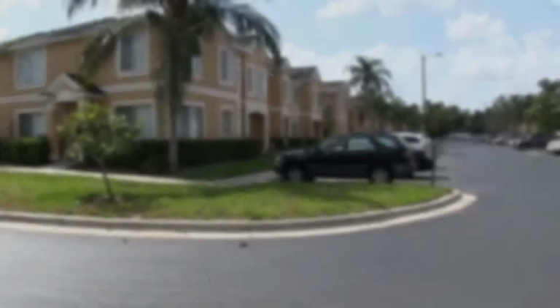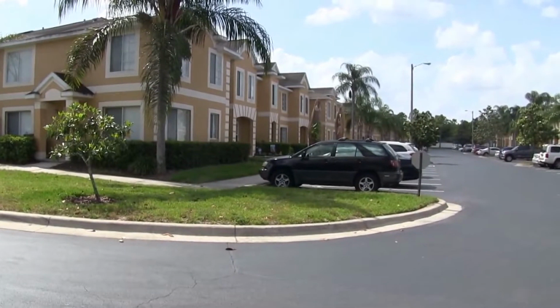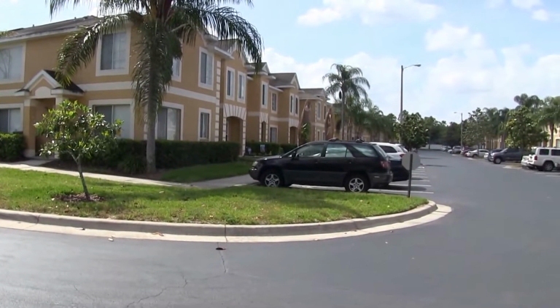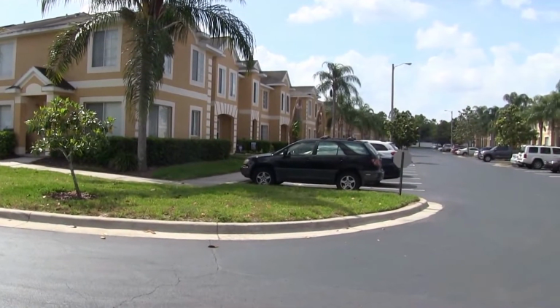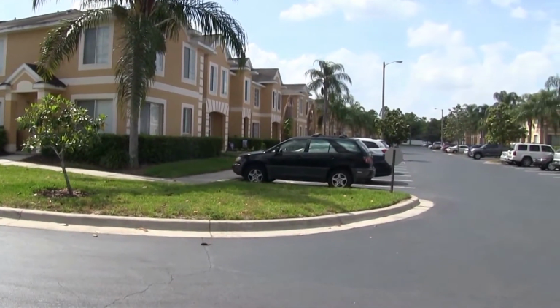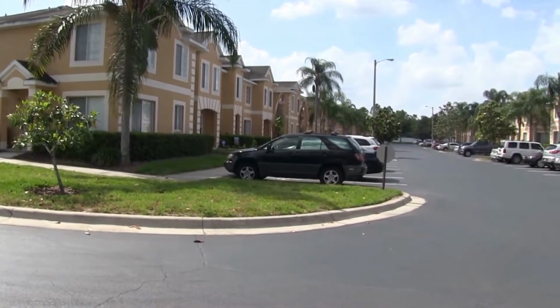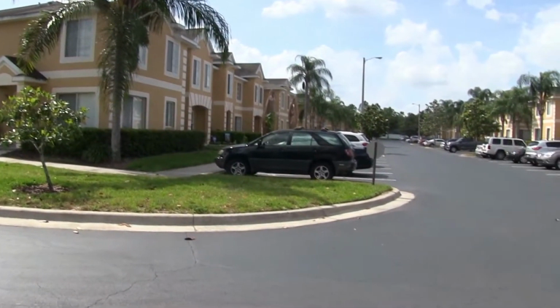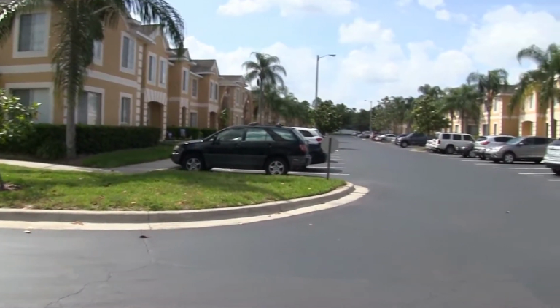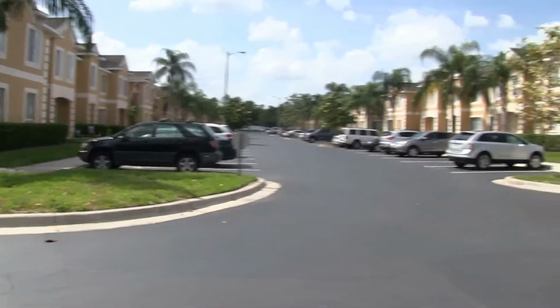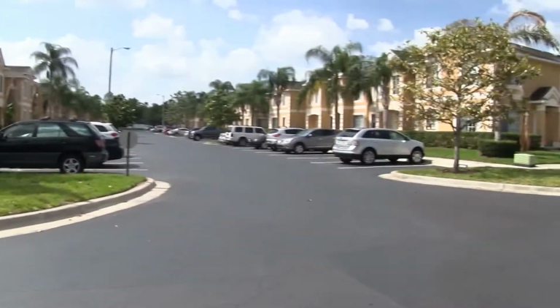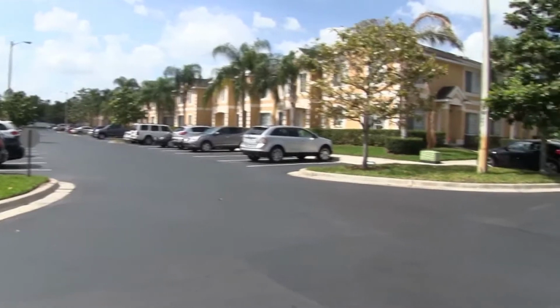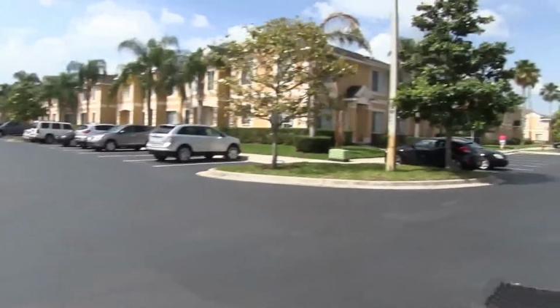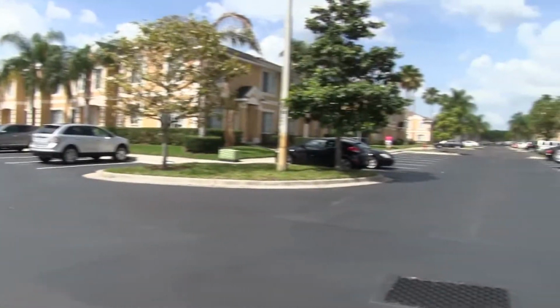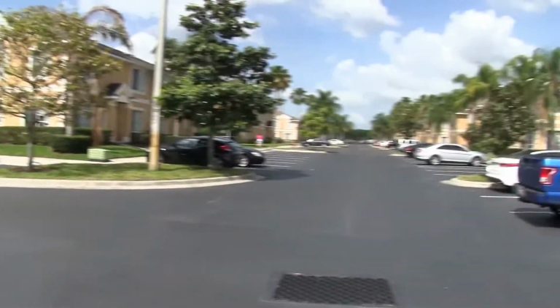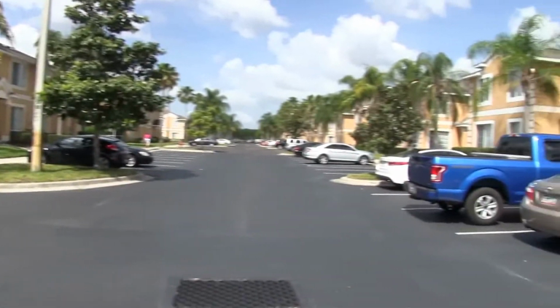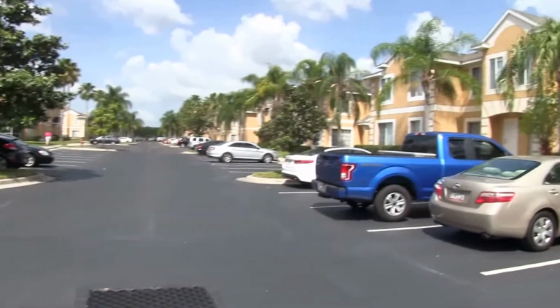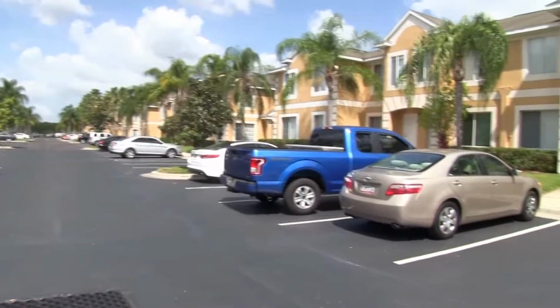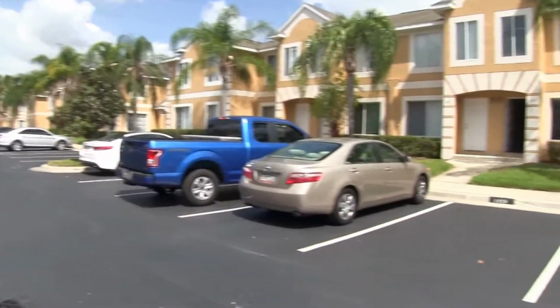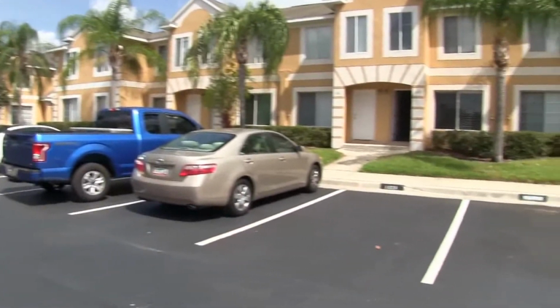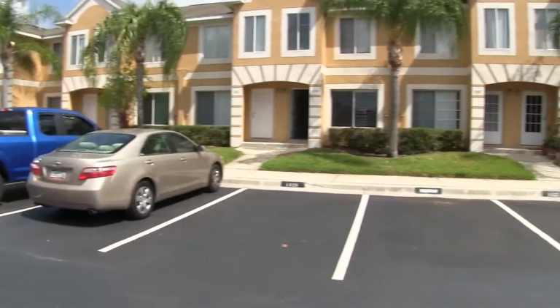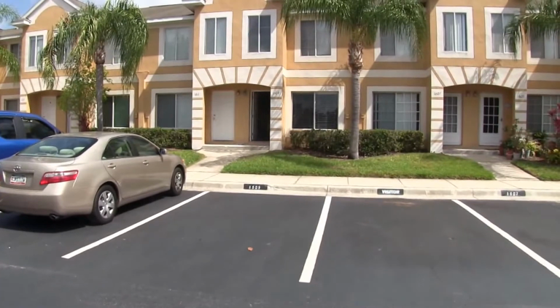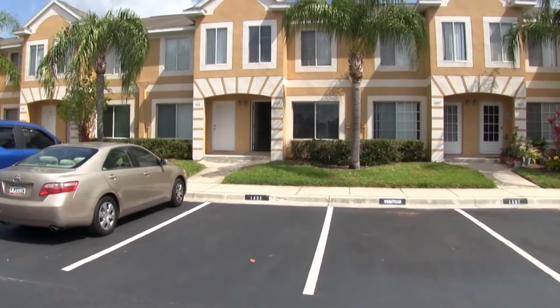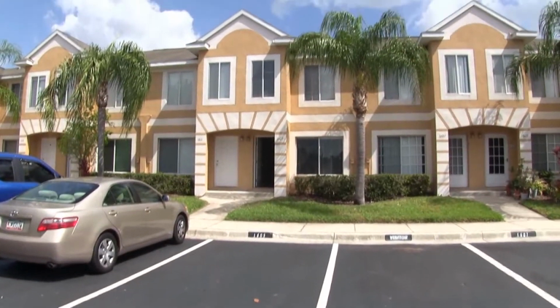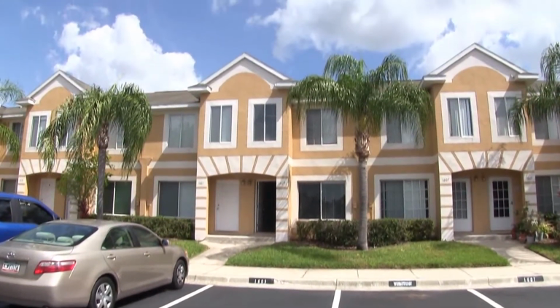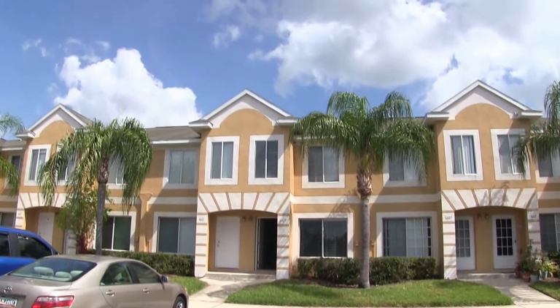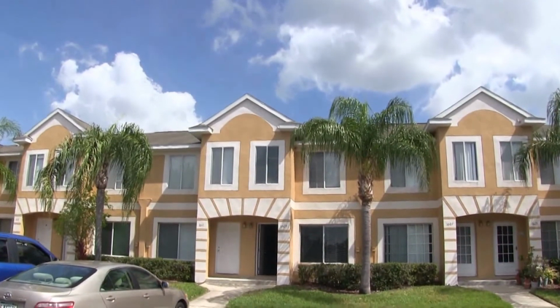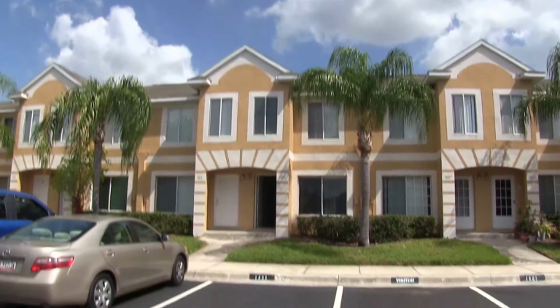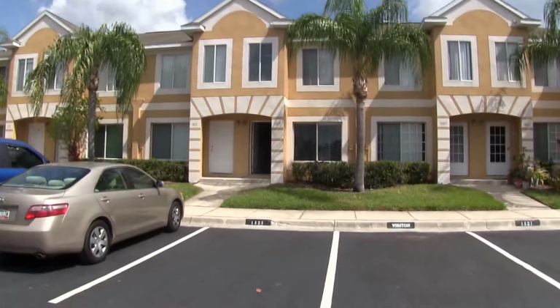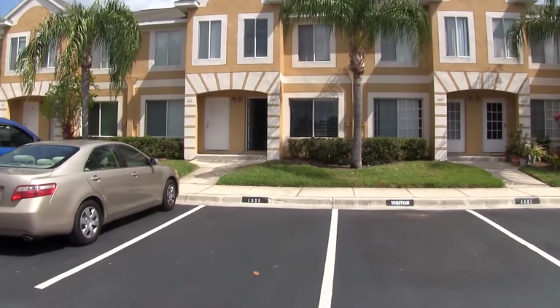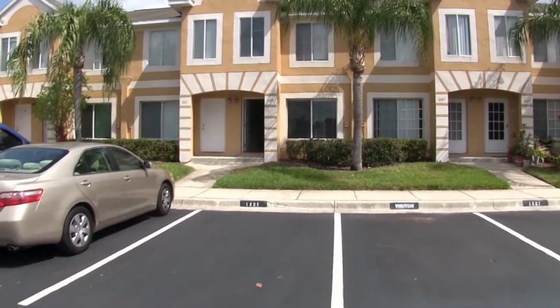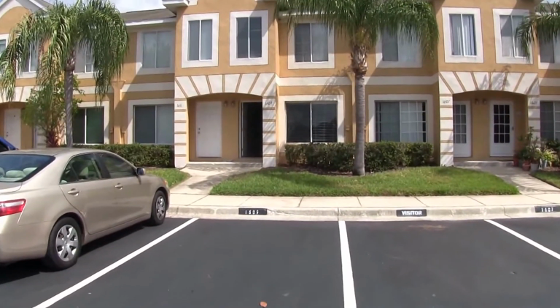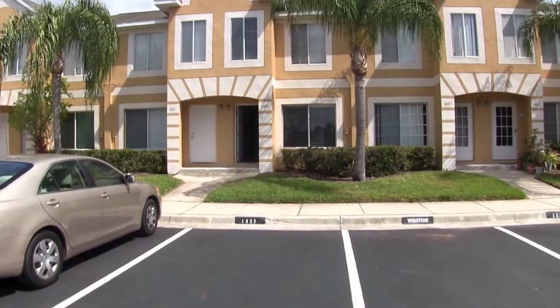Hello, today we're out at 1609 Four Shower Drive. This townhome is located in the Providence Lakes Townhome Subdivision. This is a gated community with its own community pool.